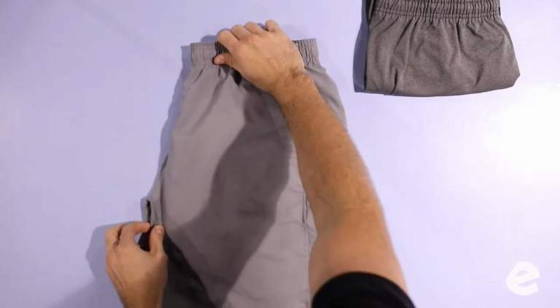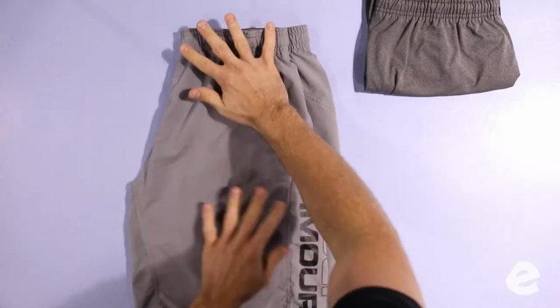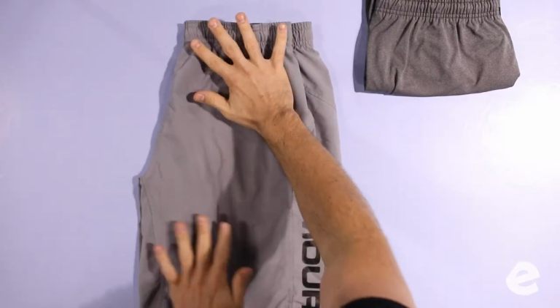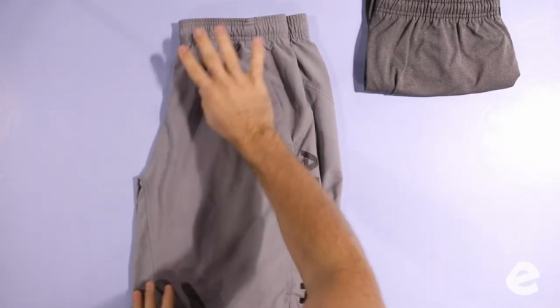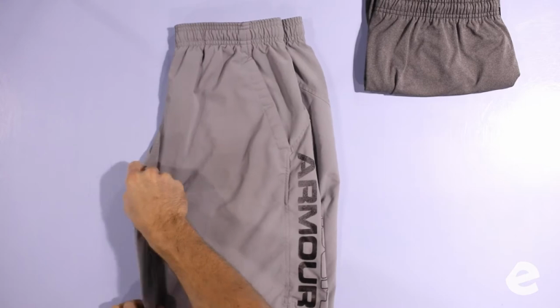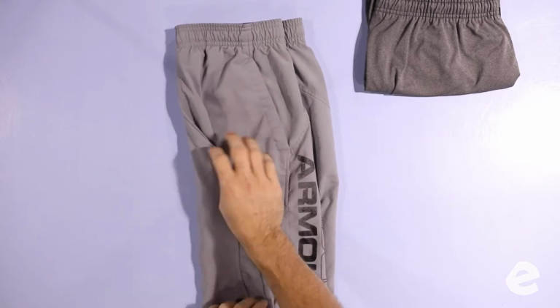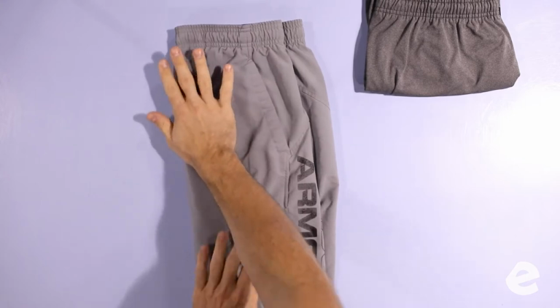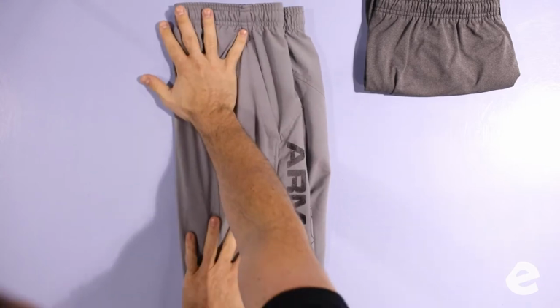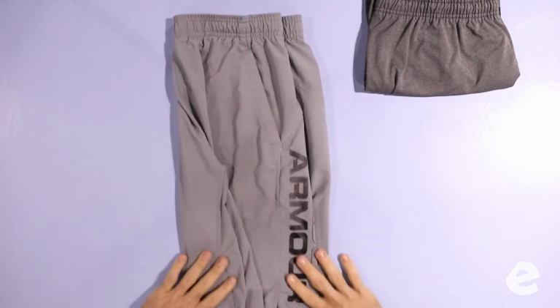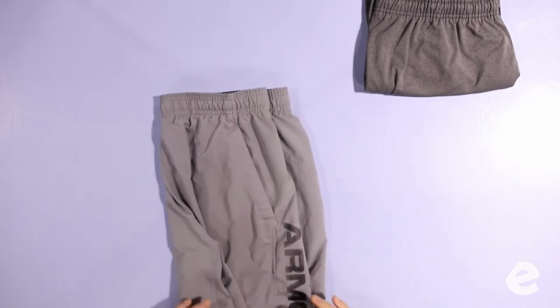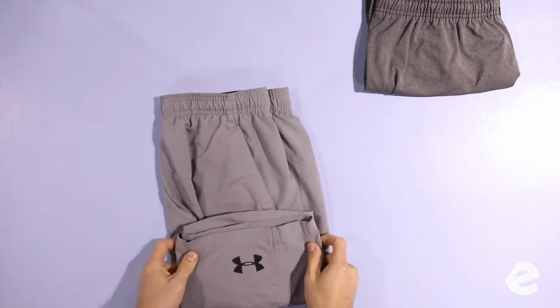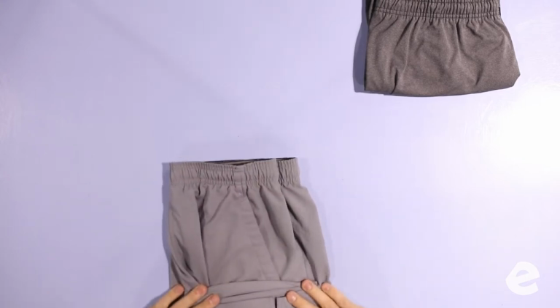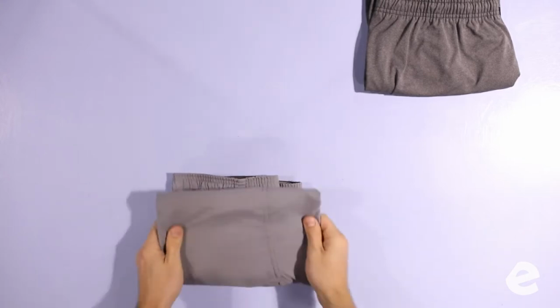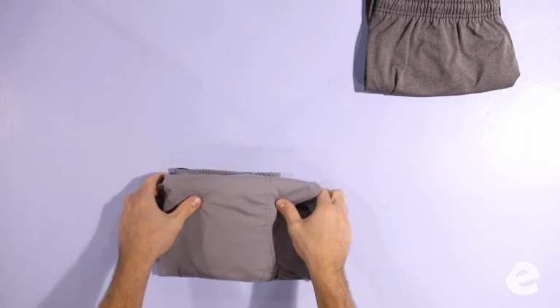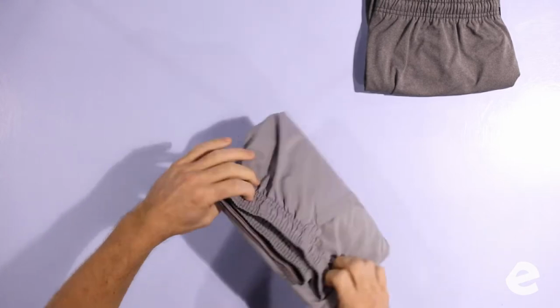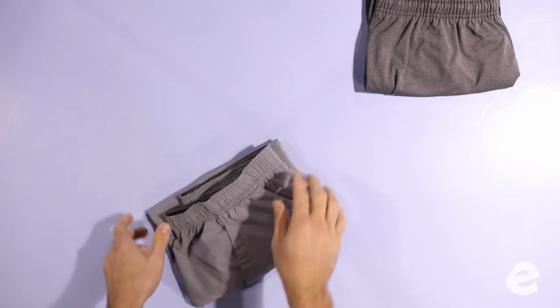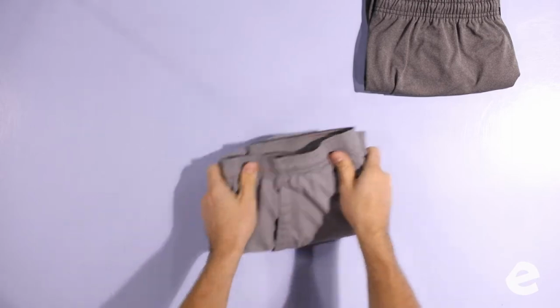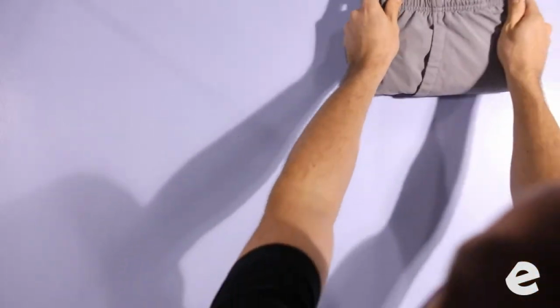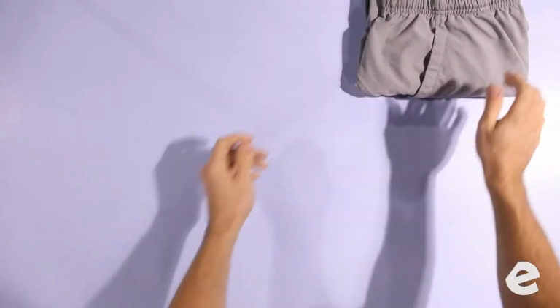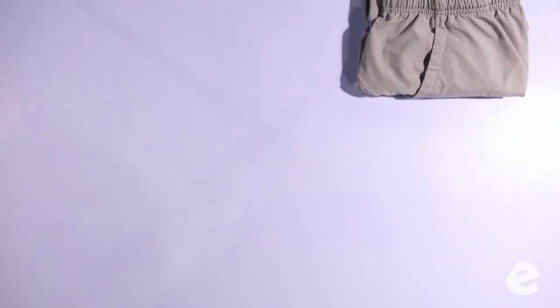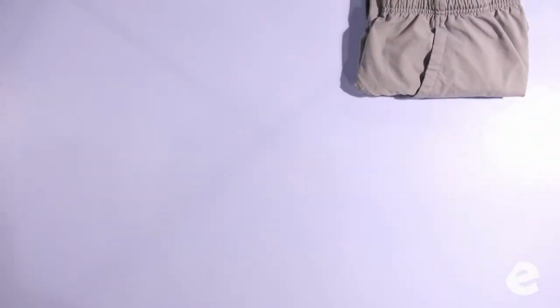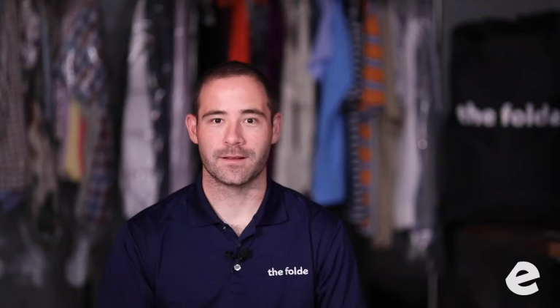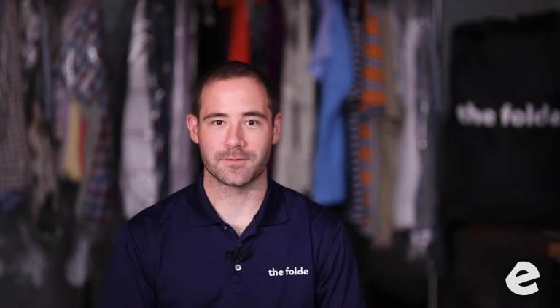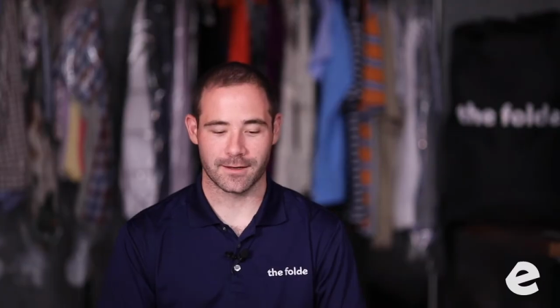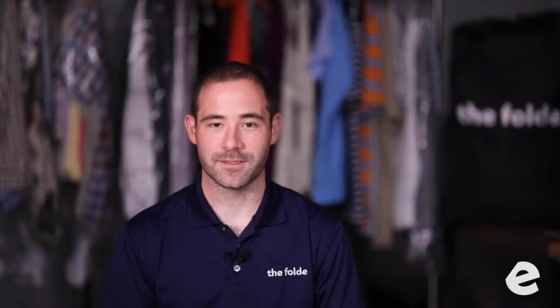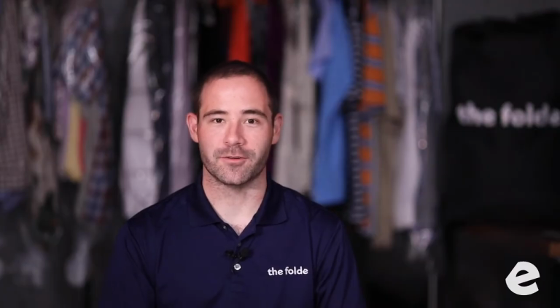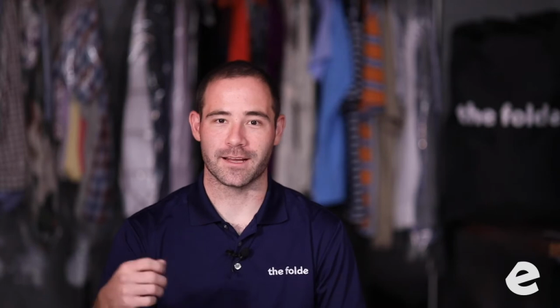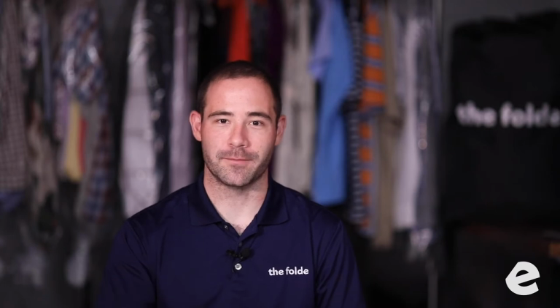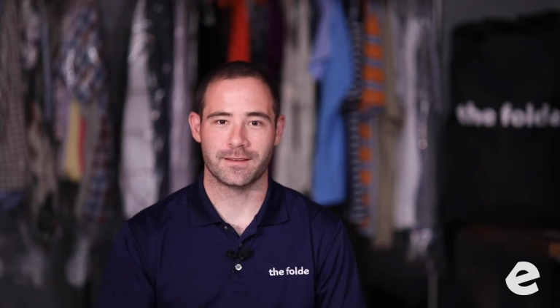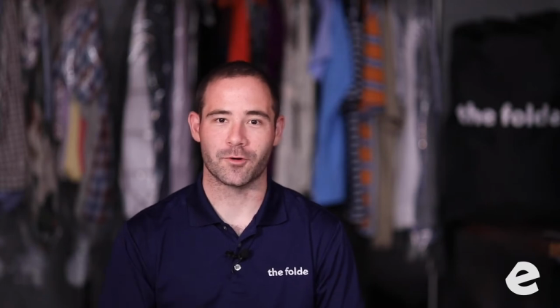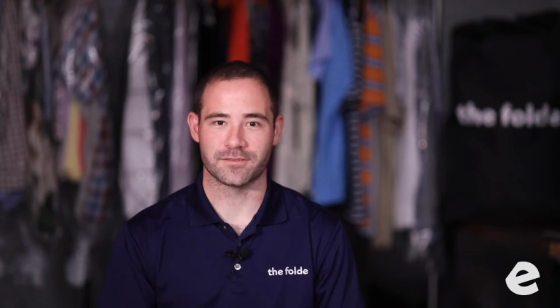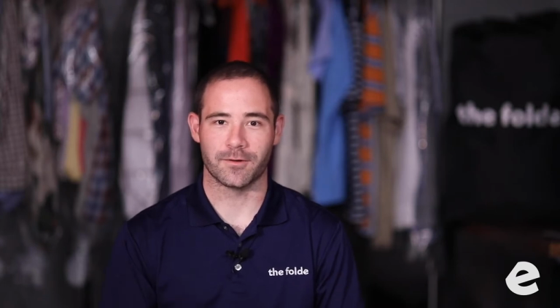Alright, now we've got some athletic shorts — same kind of fold. Grab the crotch inseam, tuck it in, and turn it into a rectangle once or twice to the top. Sometimes with athletic shorts you fold them that extra time up to keep them more condensed from falling apart.